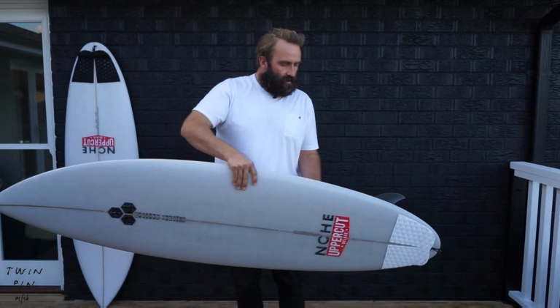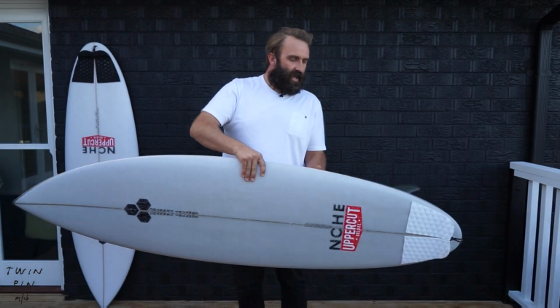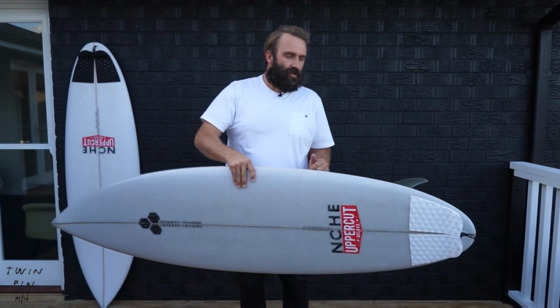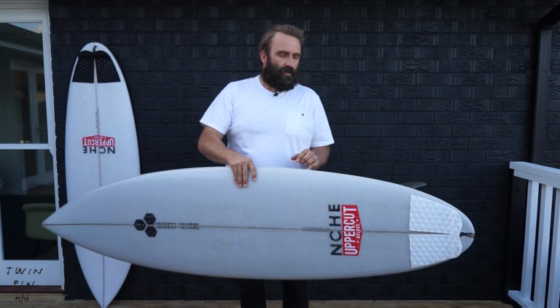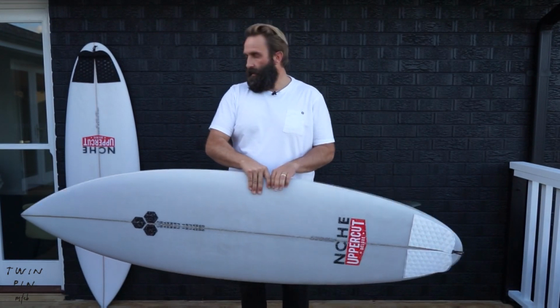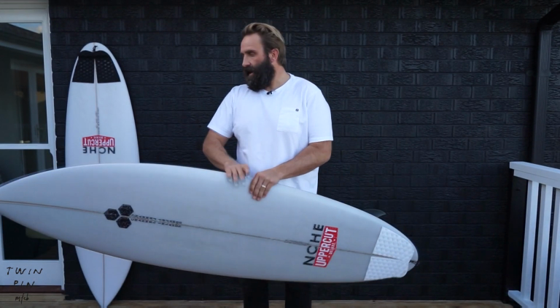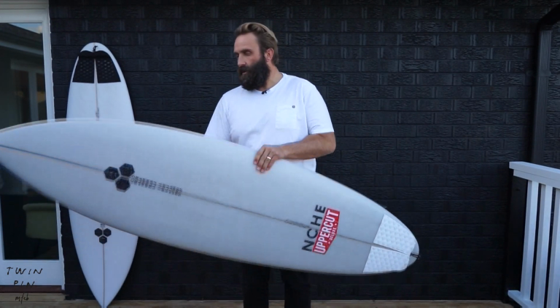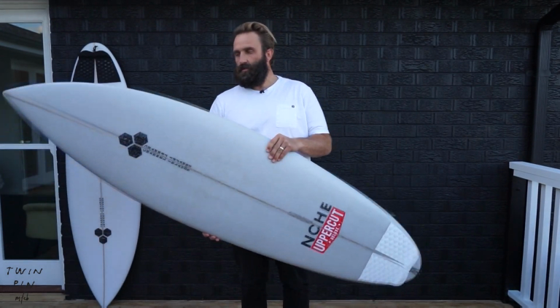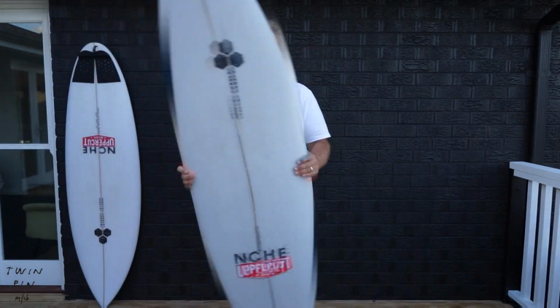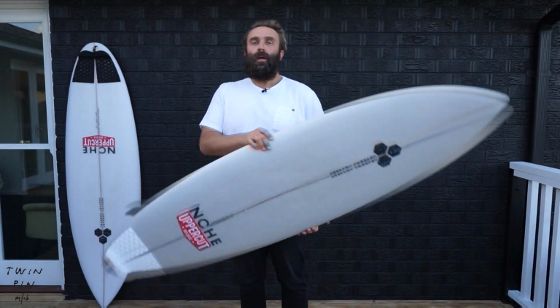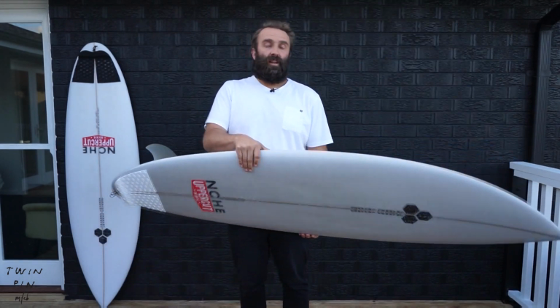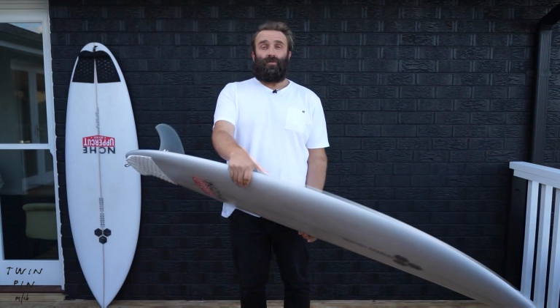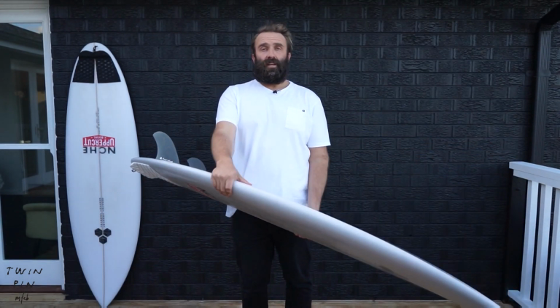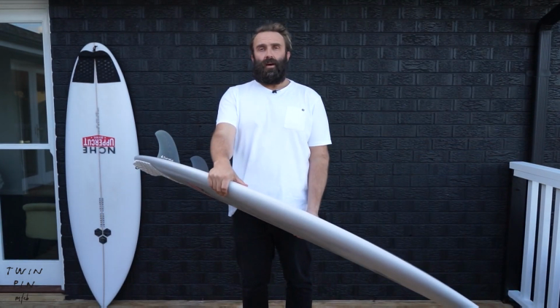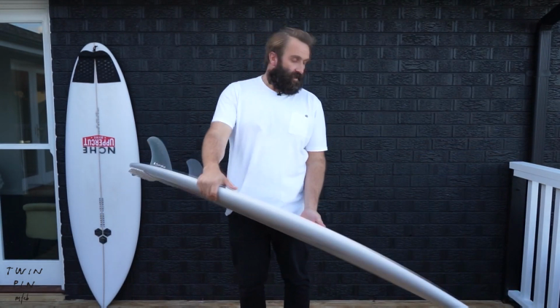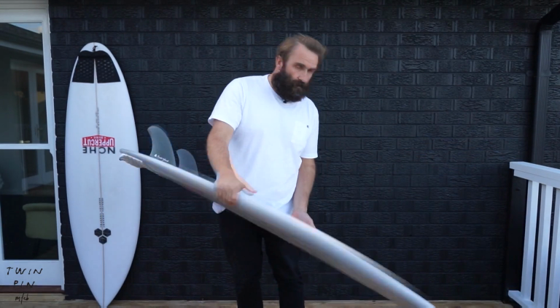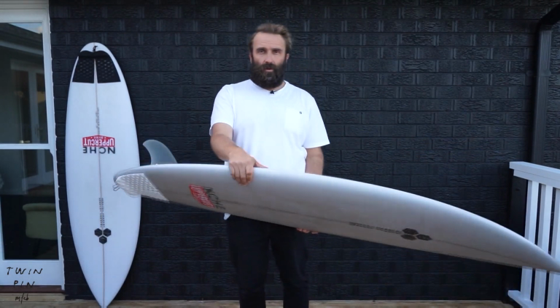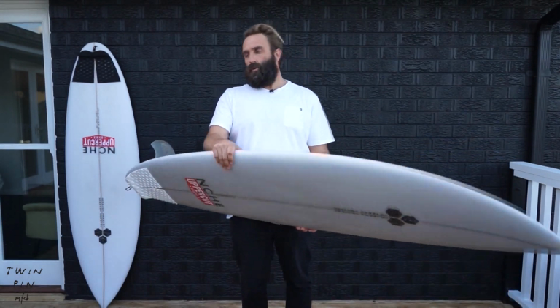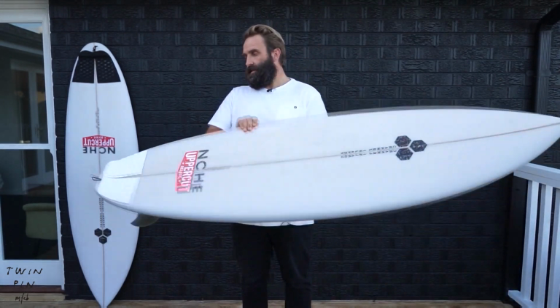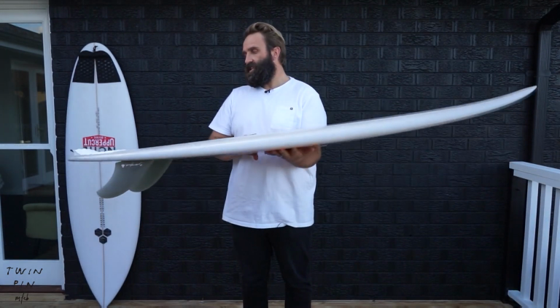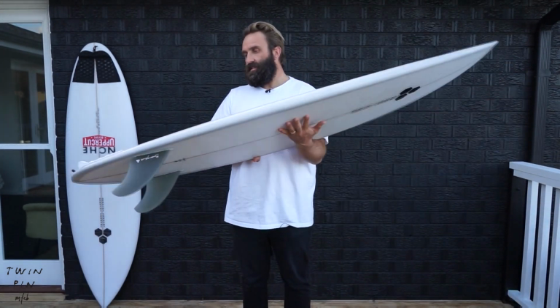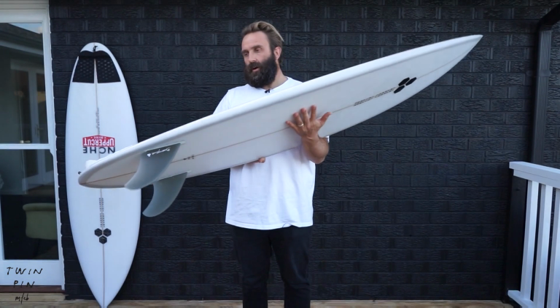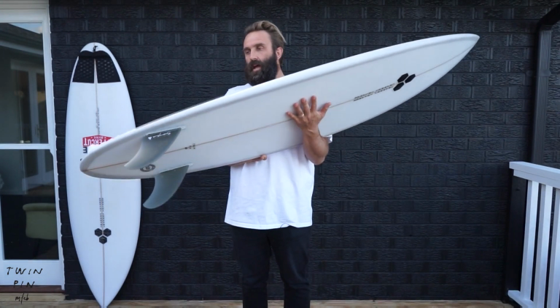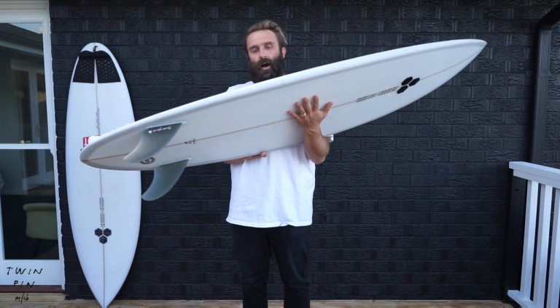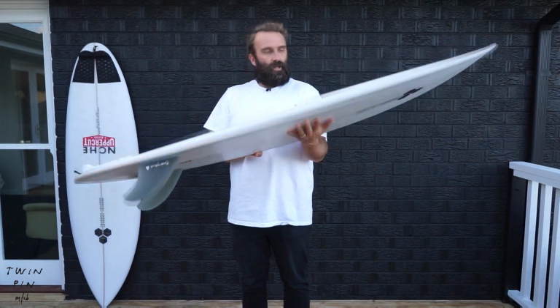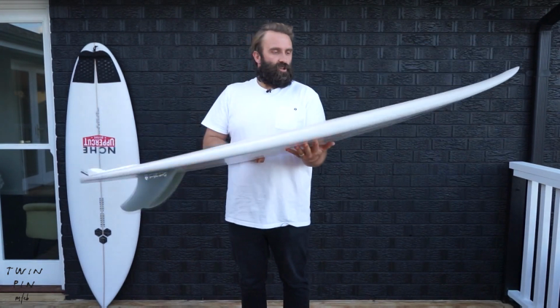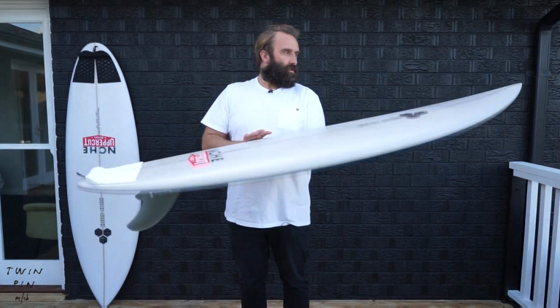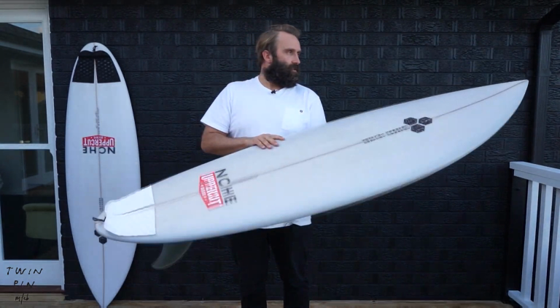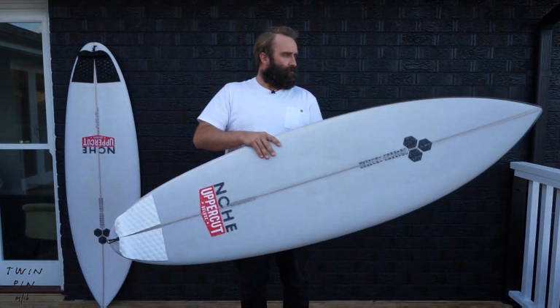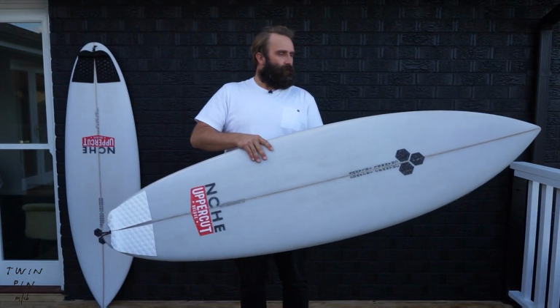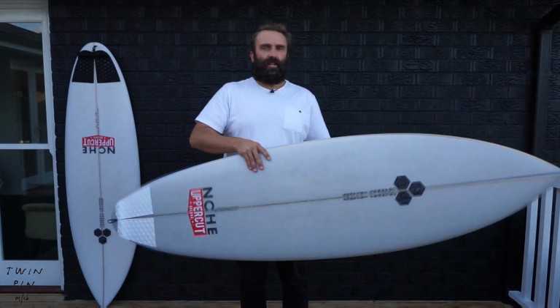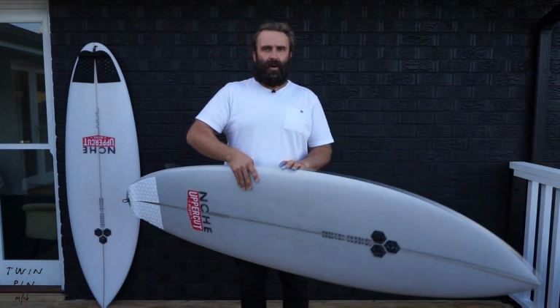So this is our initial thoughts format where we get a board, run through it, then get a few surfs together and some time on the board in the water, get some footage together and see how it goes. Just wanted to introduce the board — I'm pretty frothing about this one.